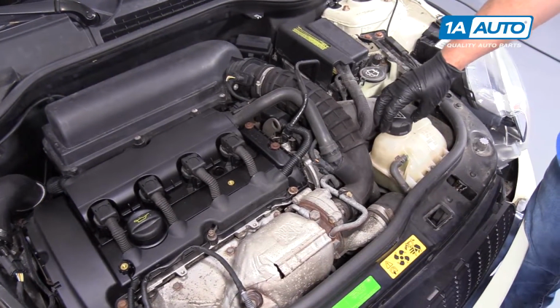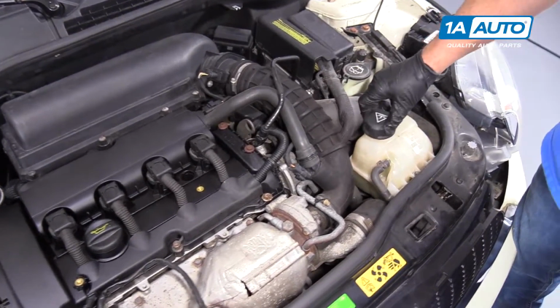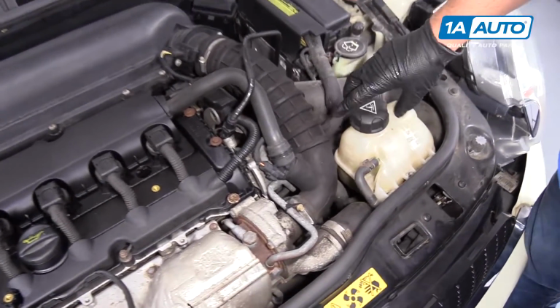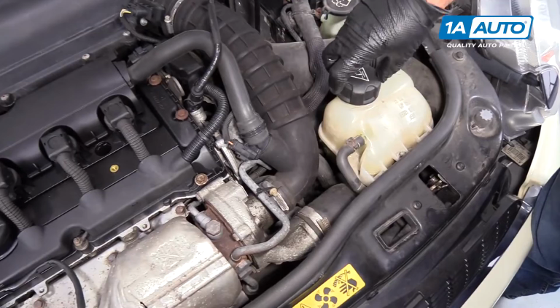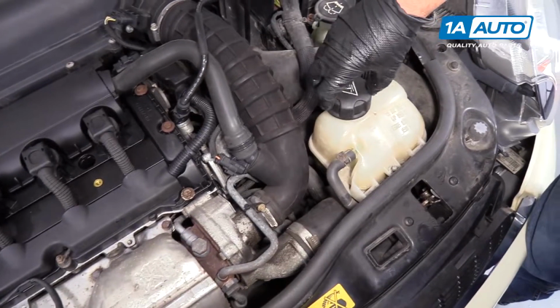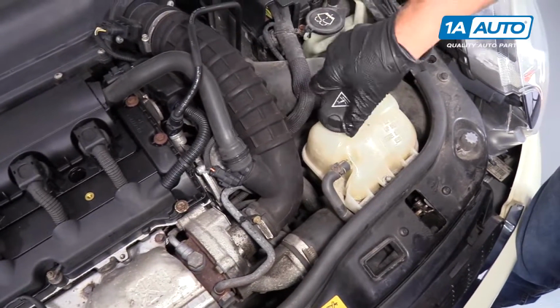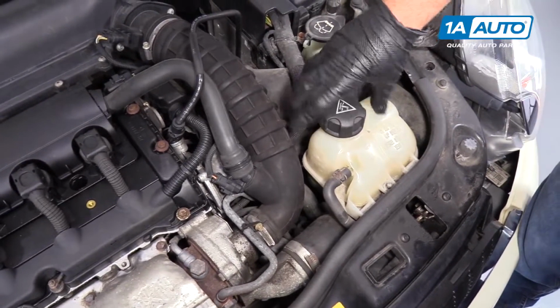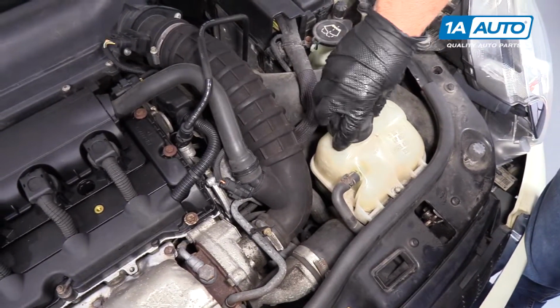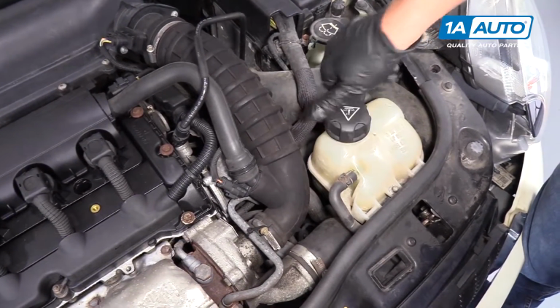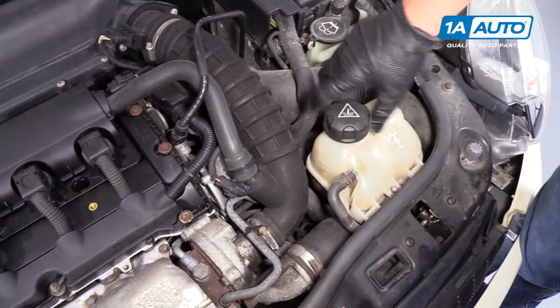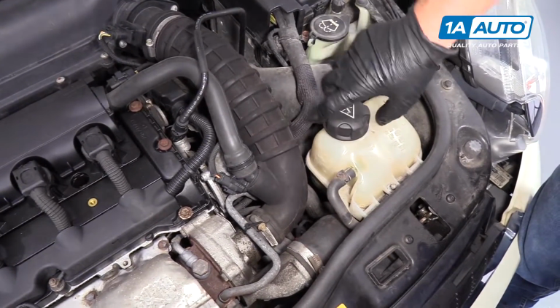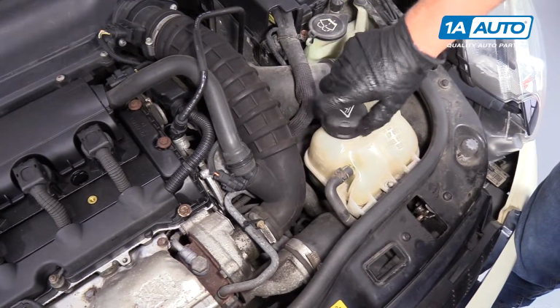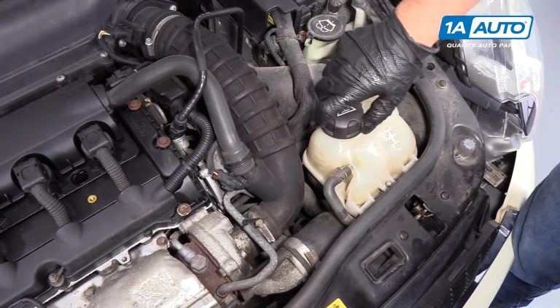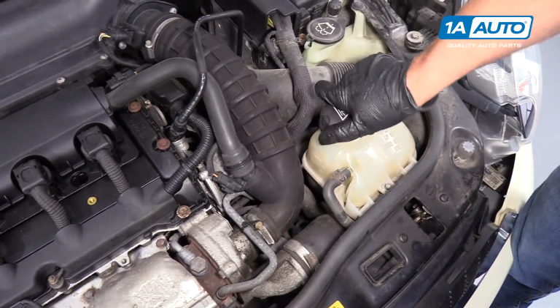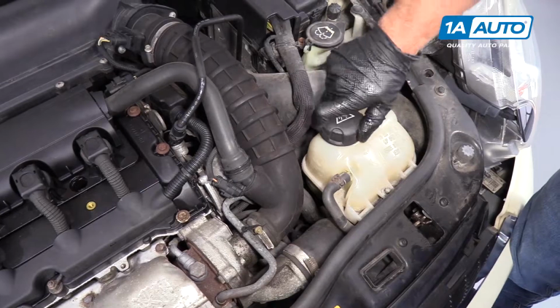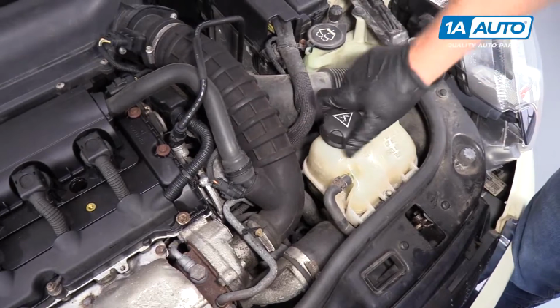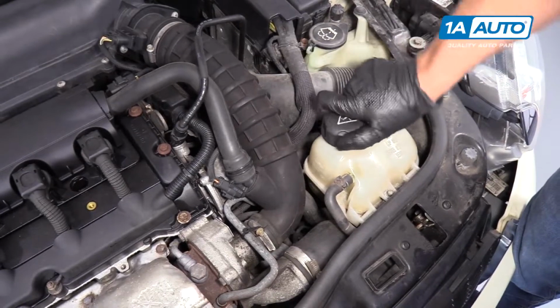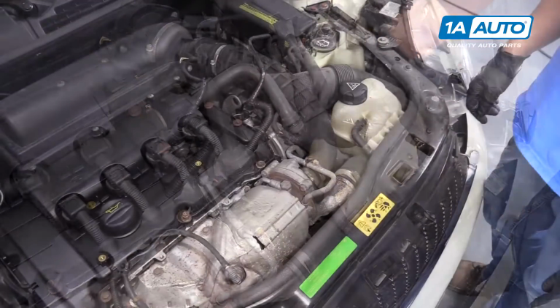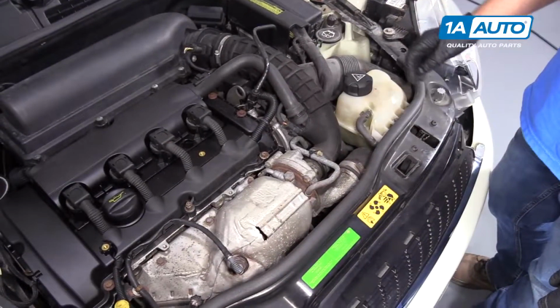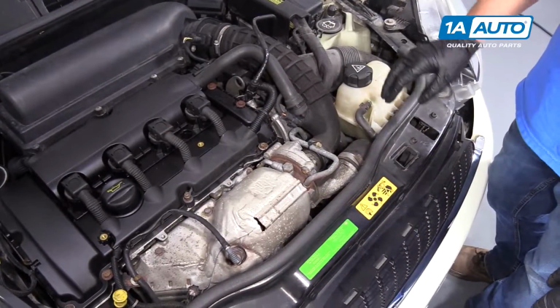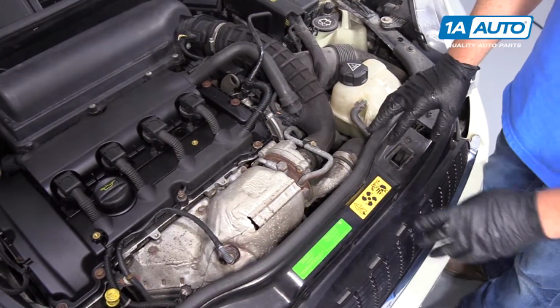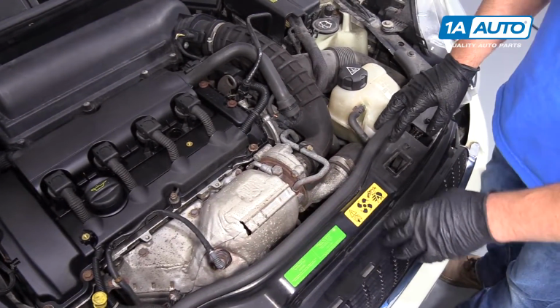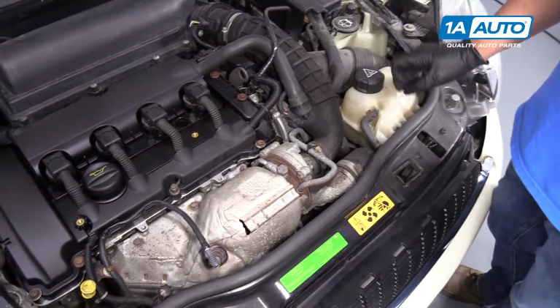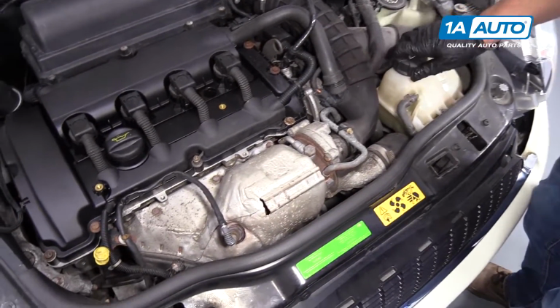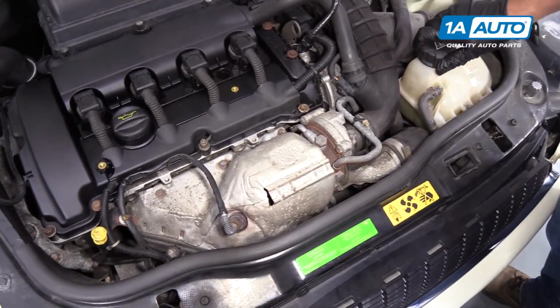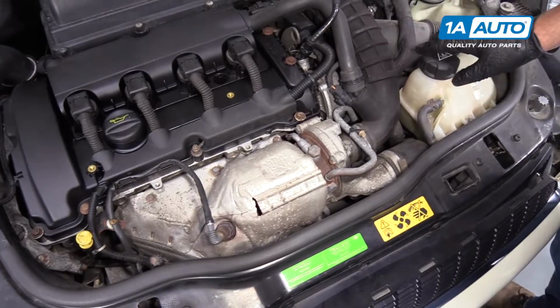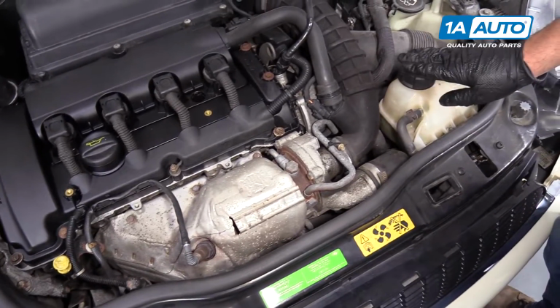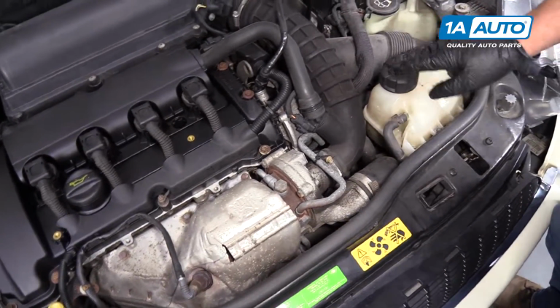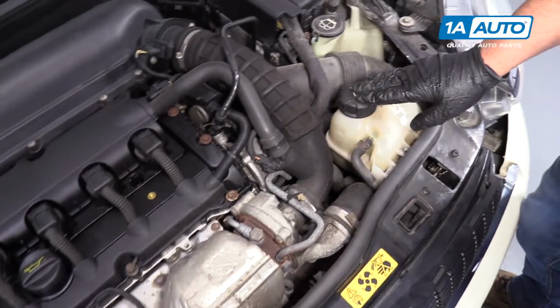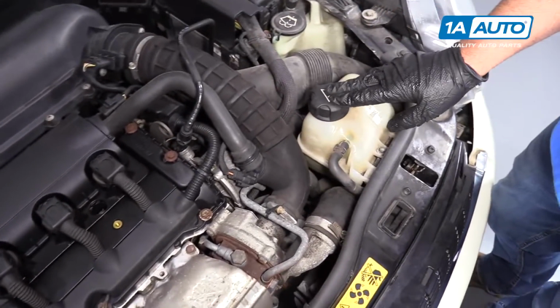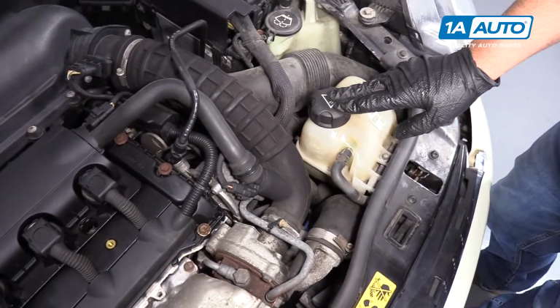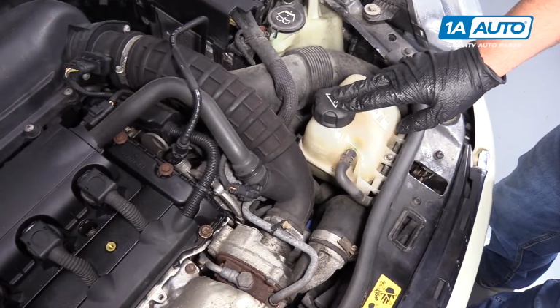To reinstall the cap, just line it up and screw it down. There is no radiator cap in this vehicle. All the coolant to be added would go in this overflow bottle.